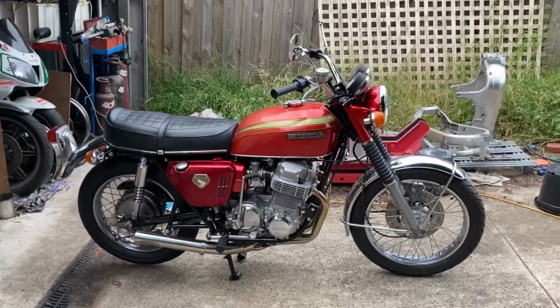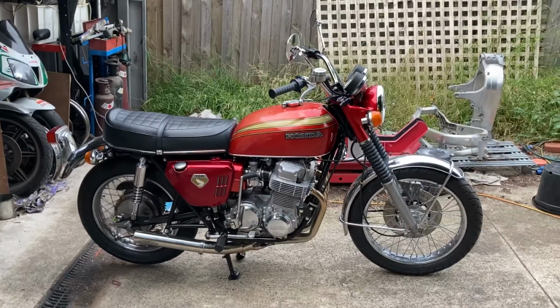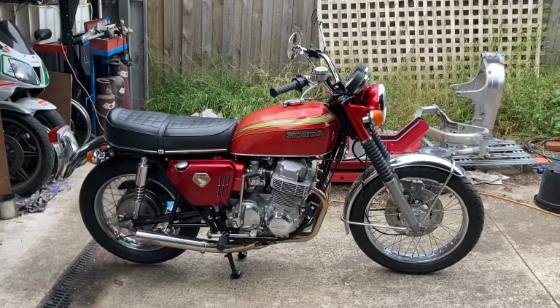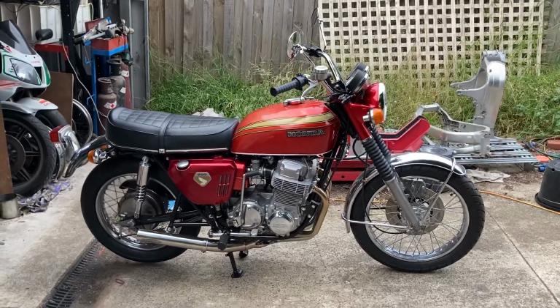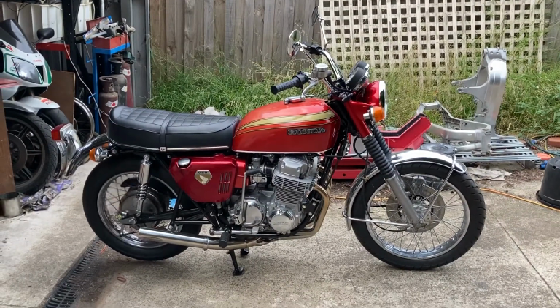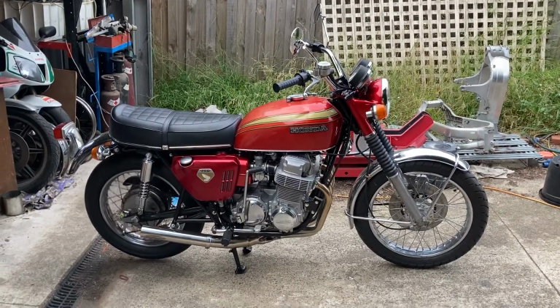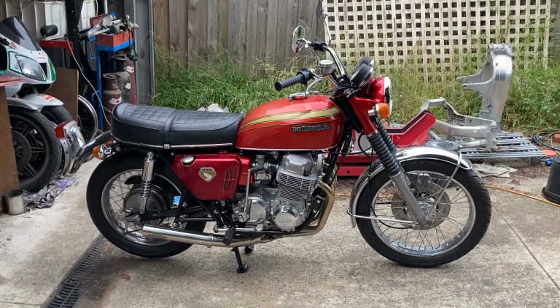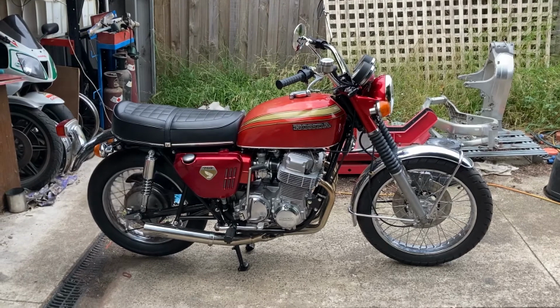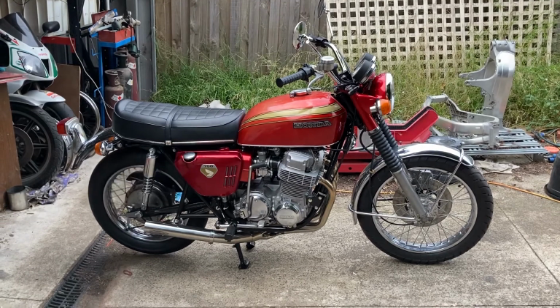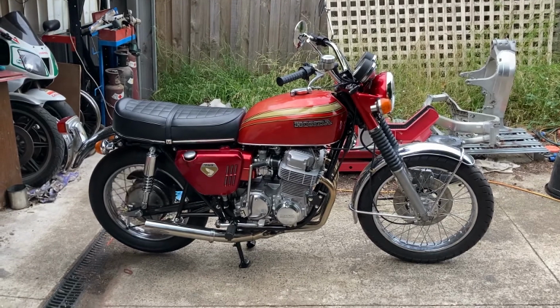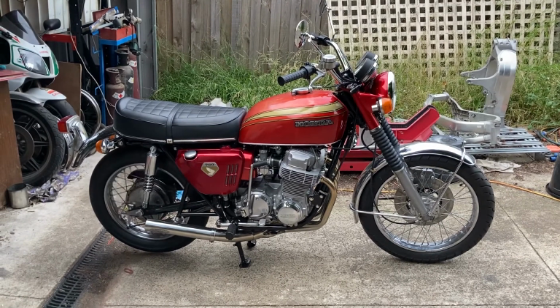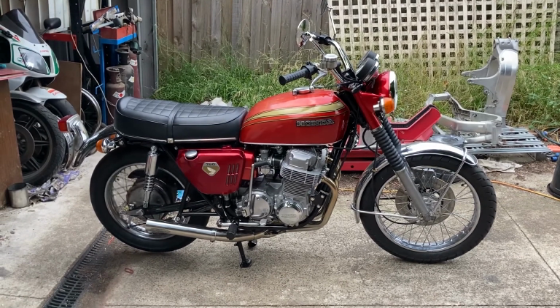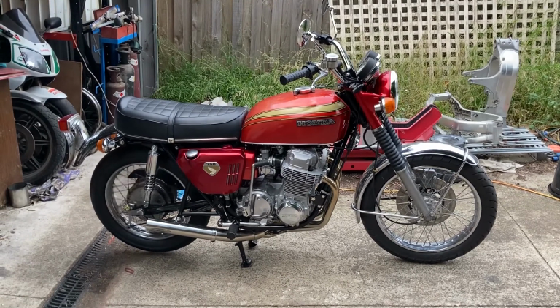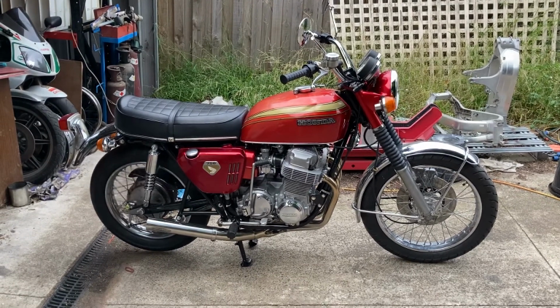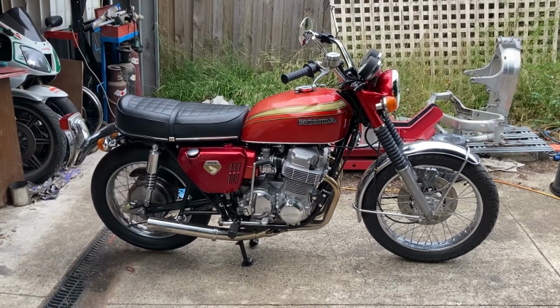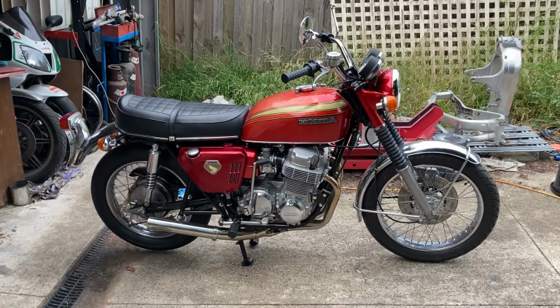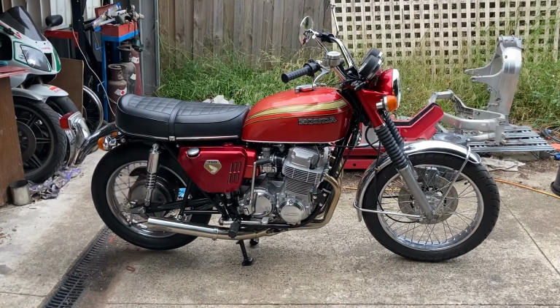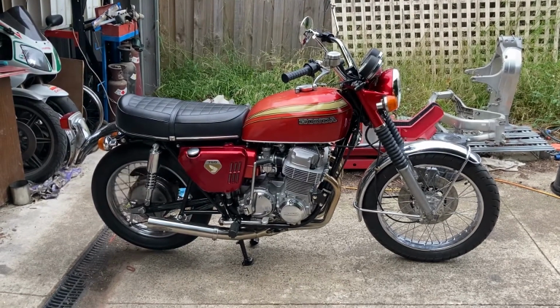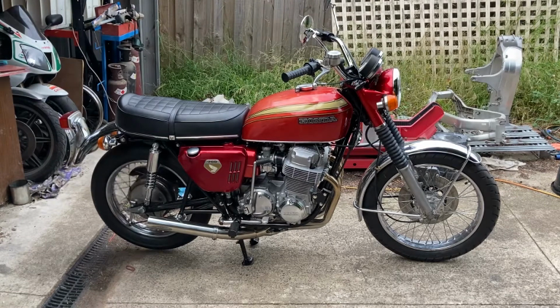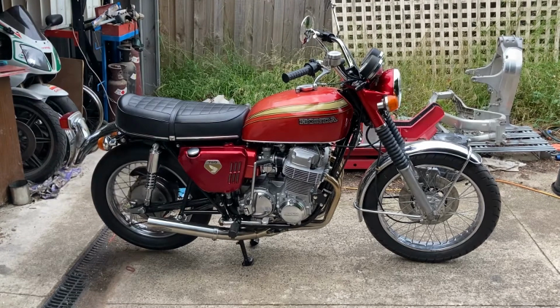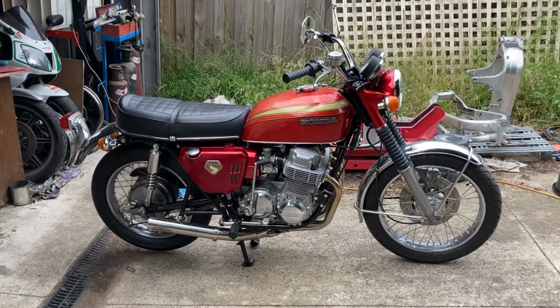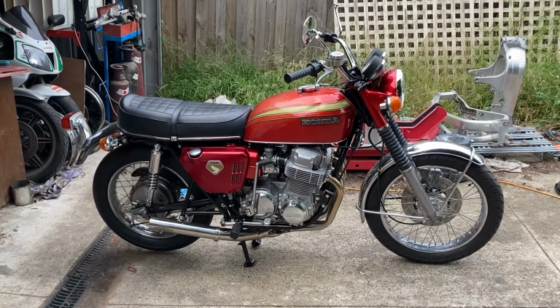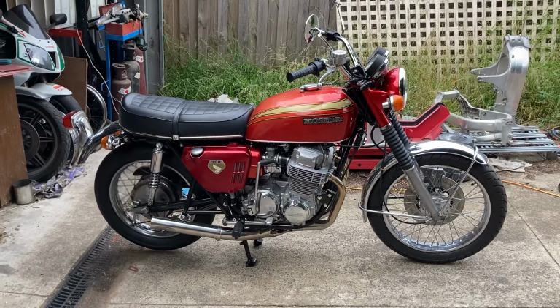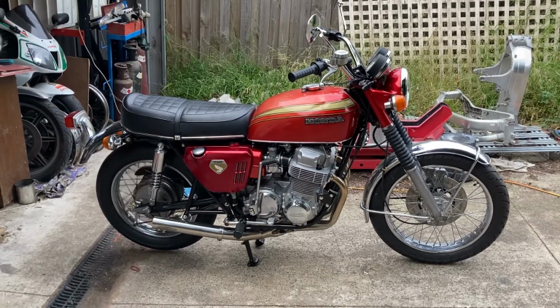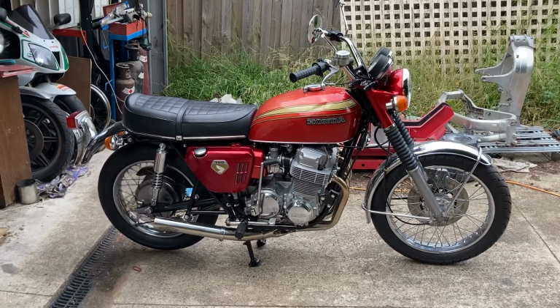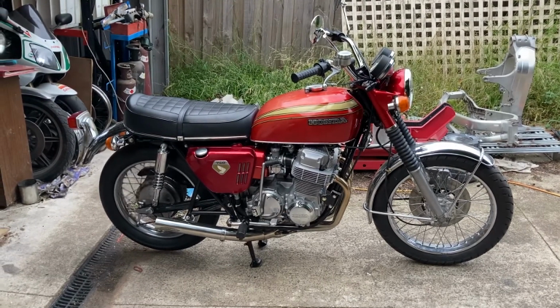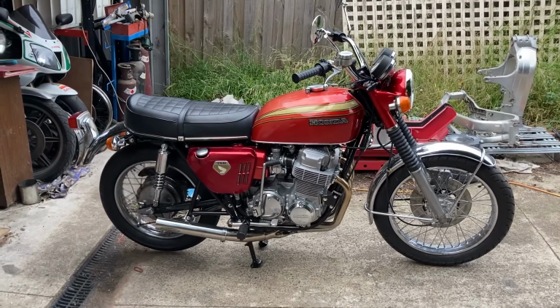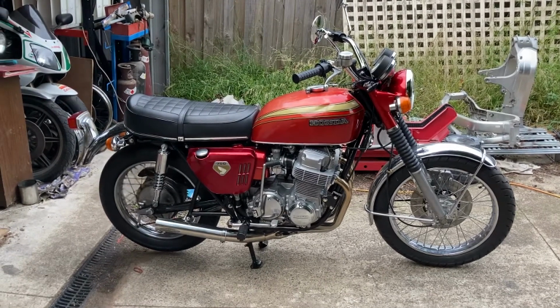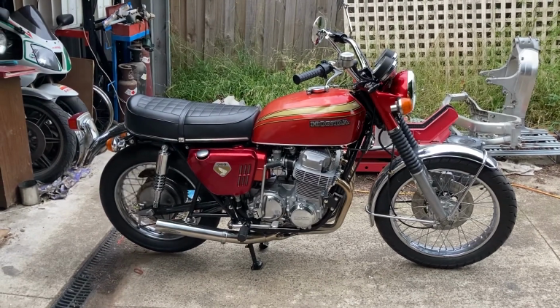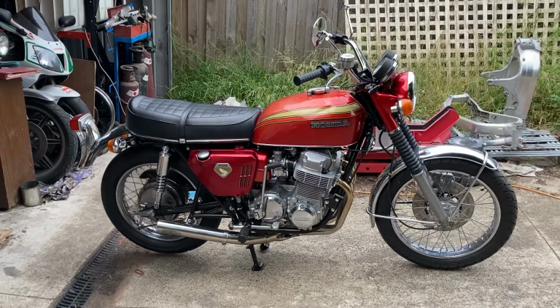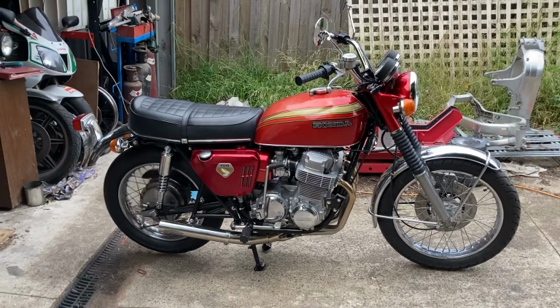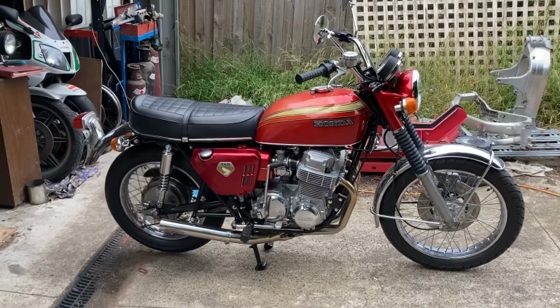Two months to the day from when the old K0 rolling frame — less engine, covered in rust of course — rolled into my driveway, and now it's a bike.